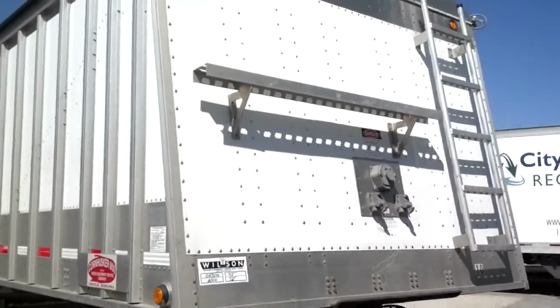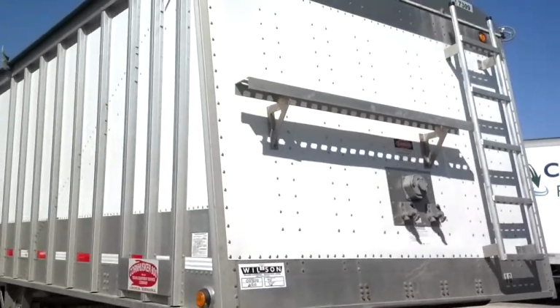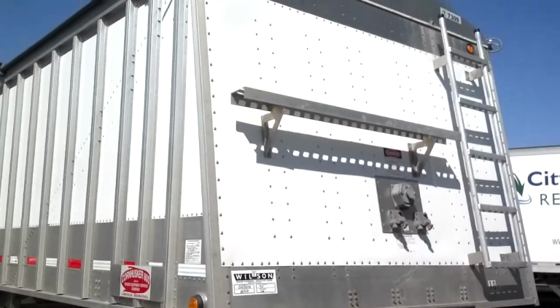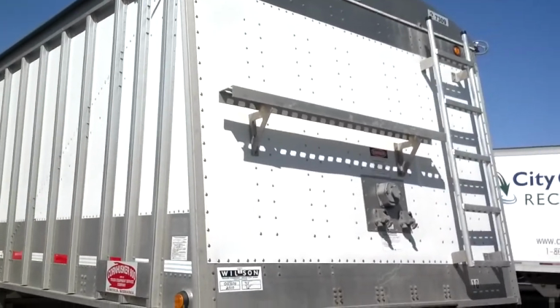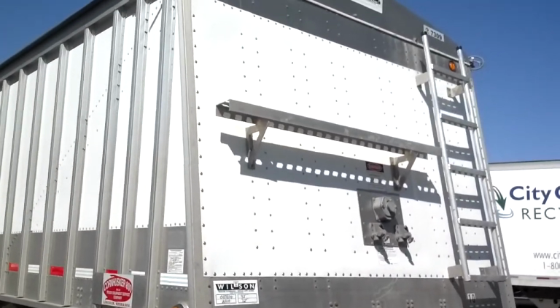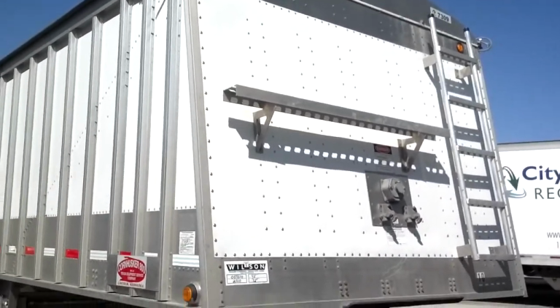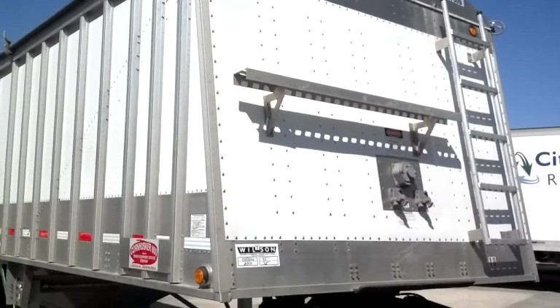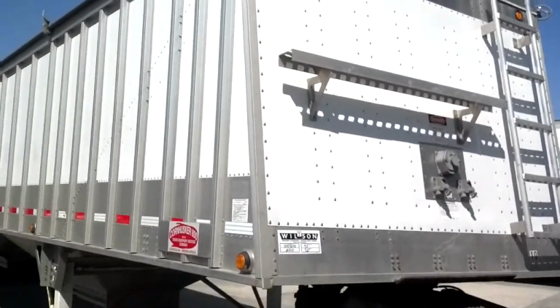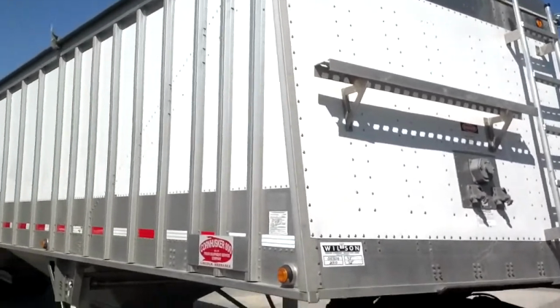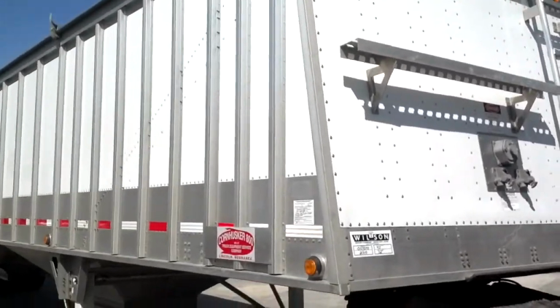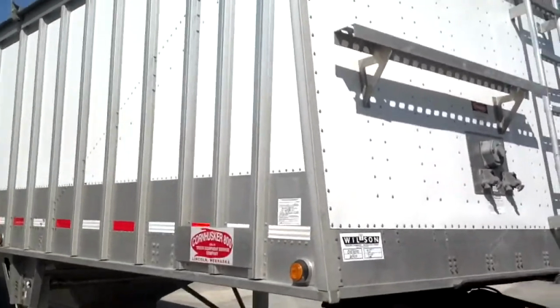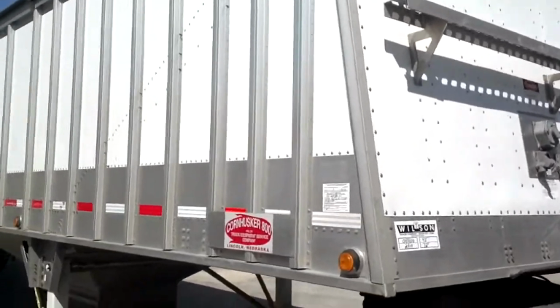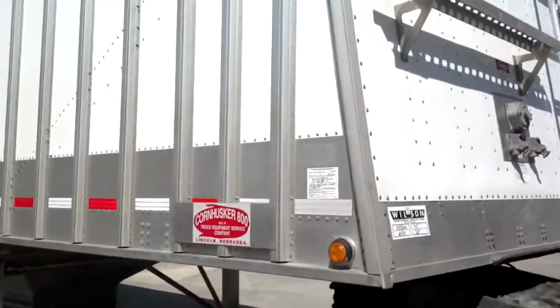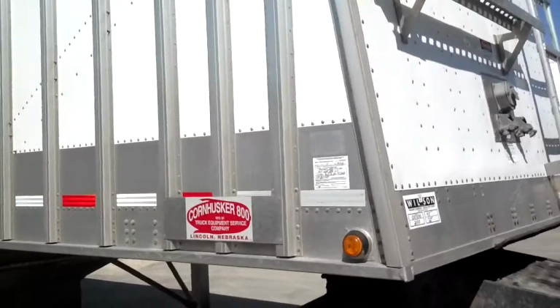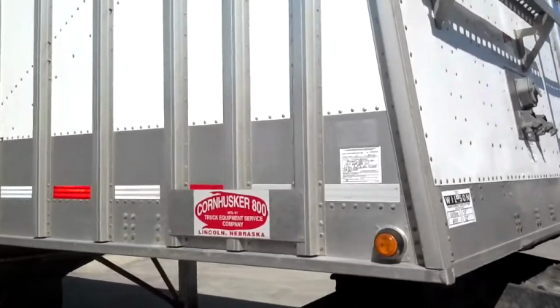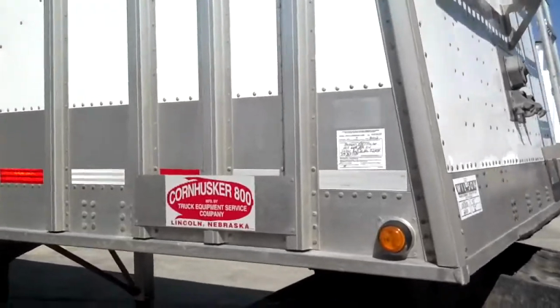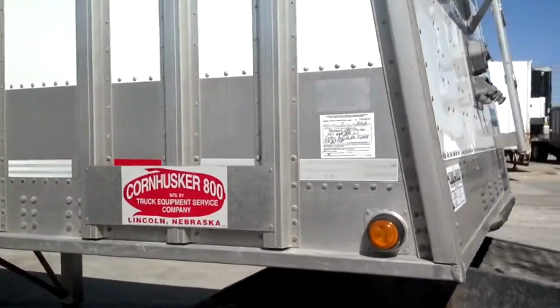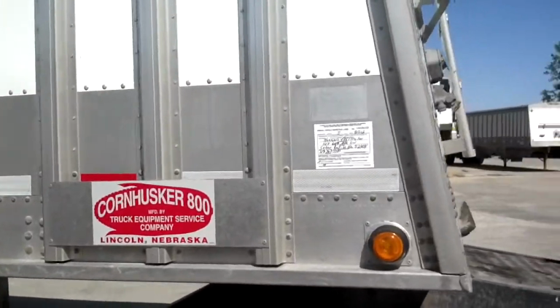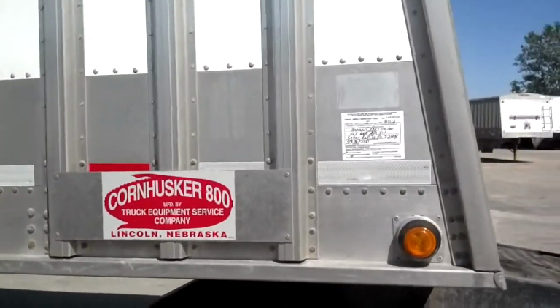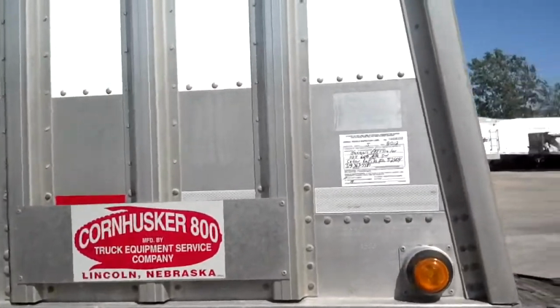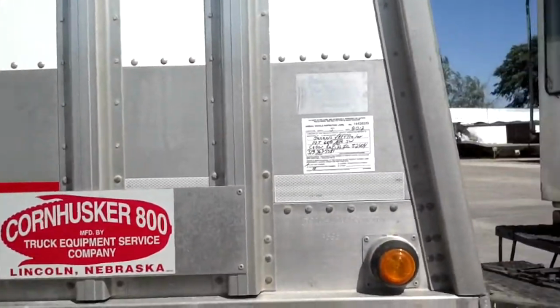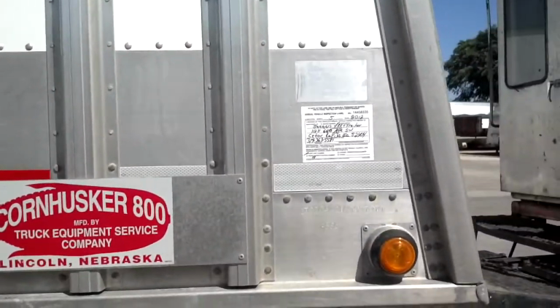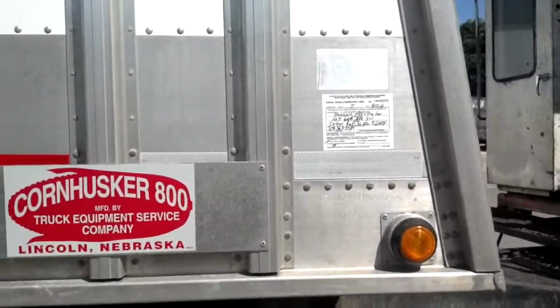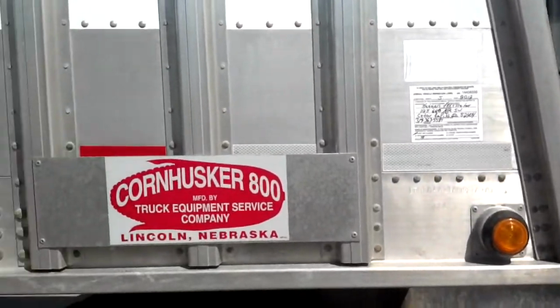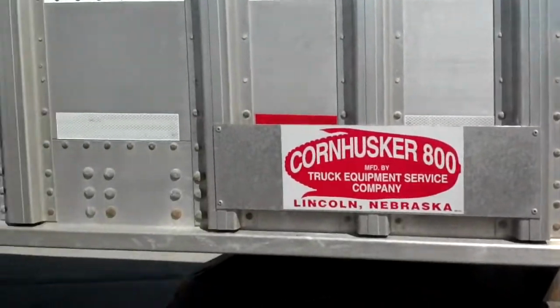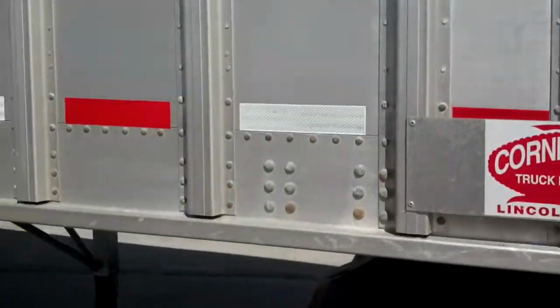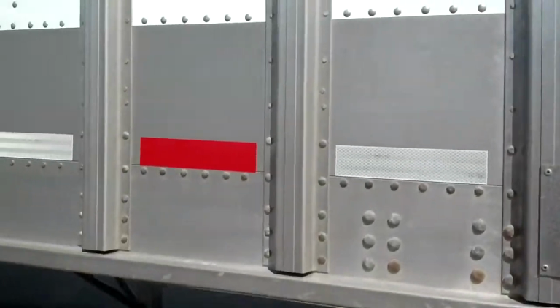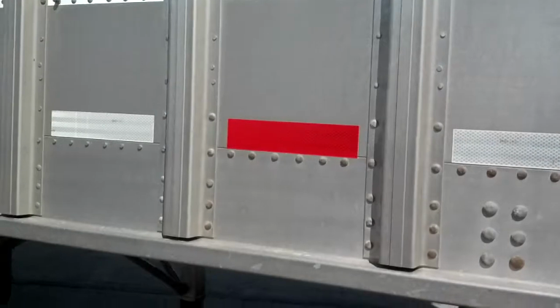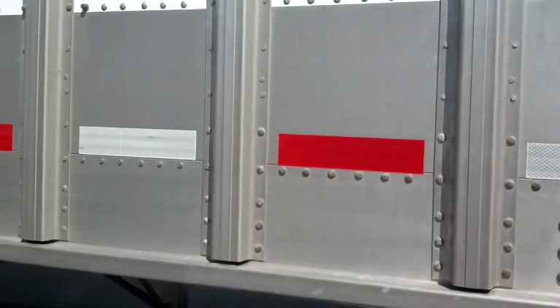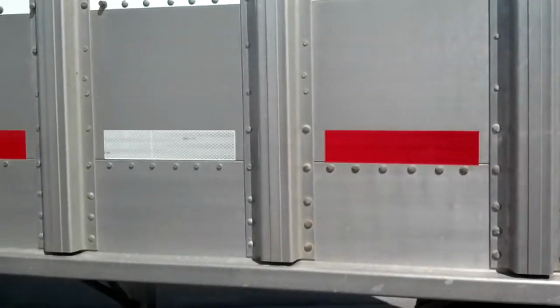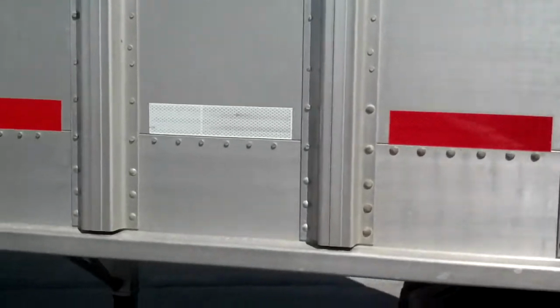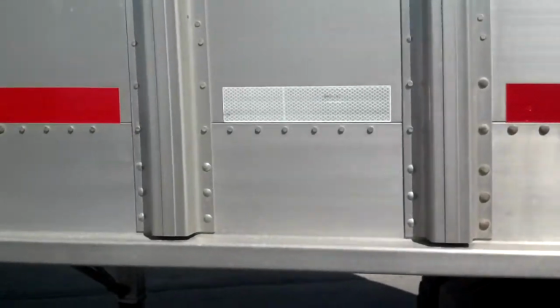It has a front ladder and catwalk. The trailer has just been through our shop. It has a current DOT. The trailer is equipped with LED lights.